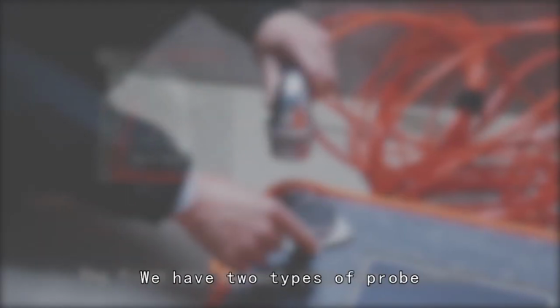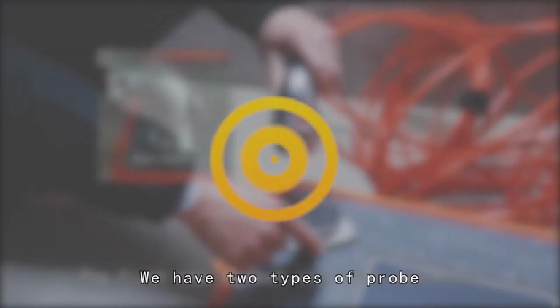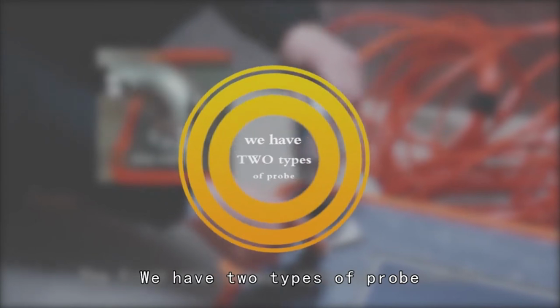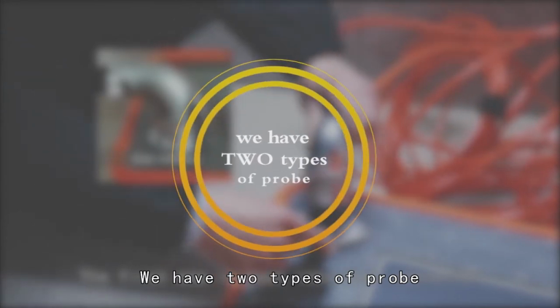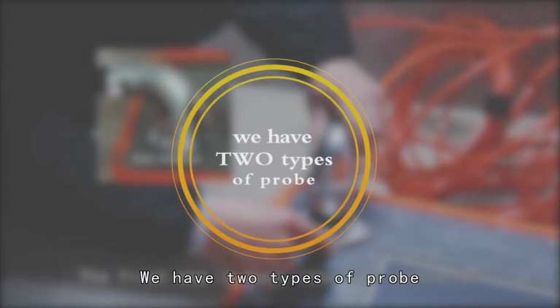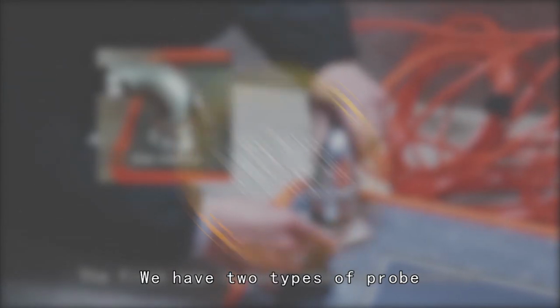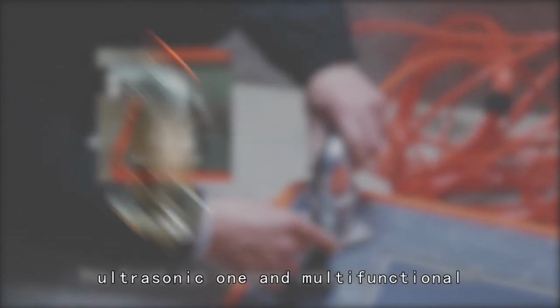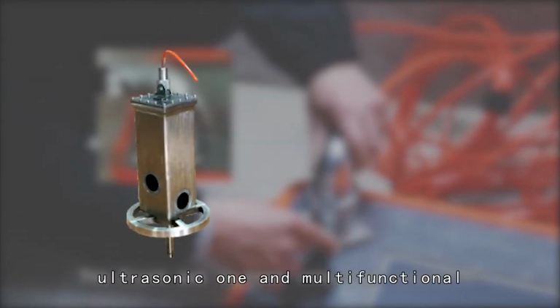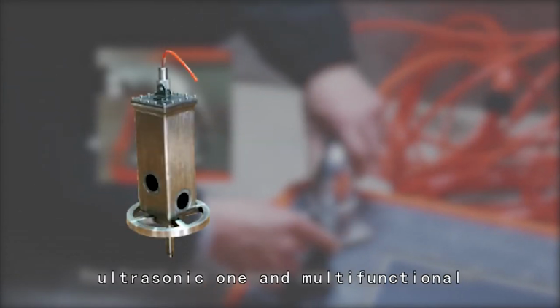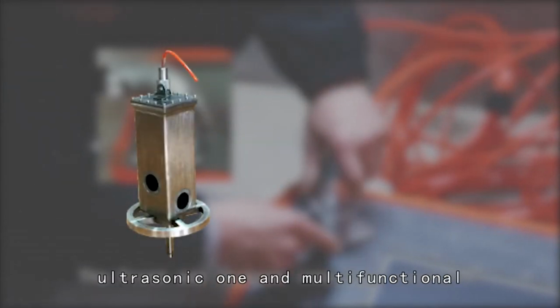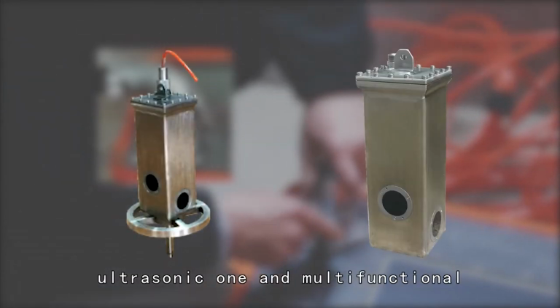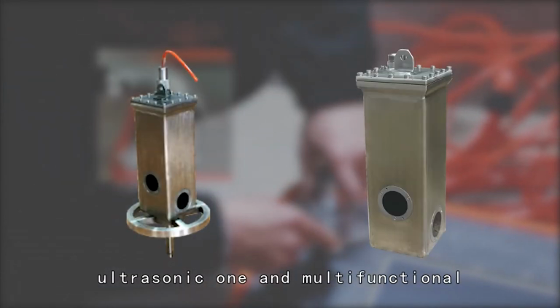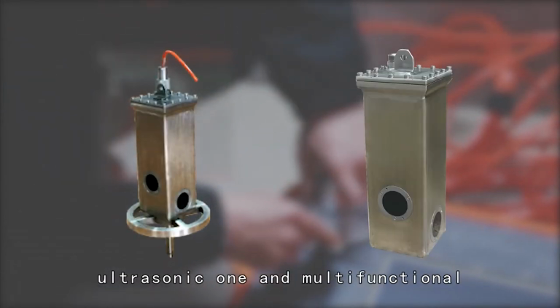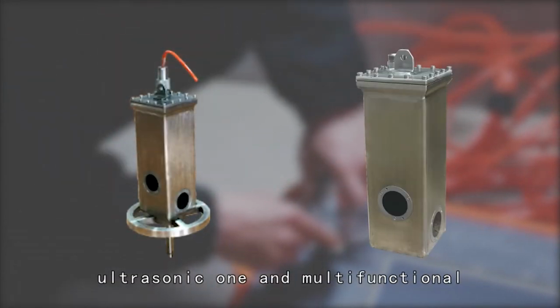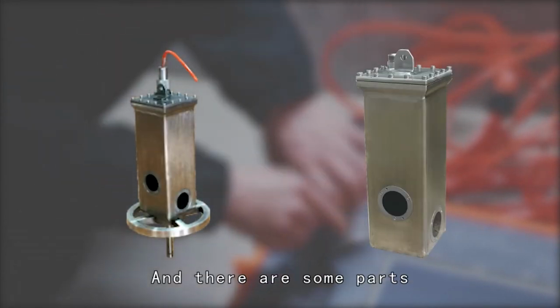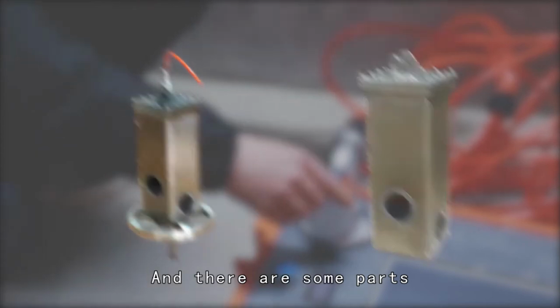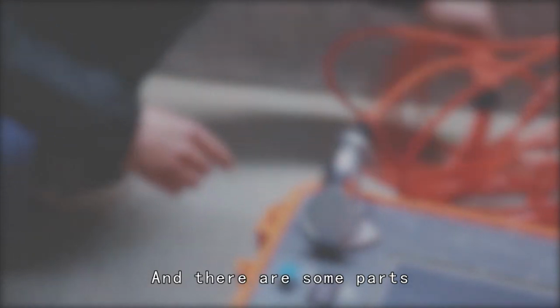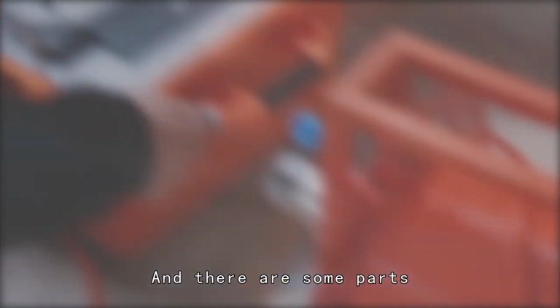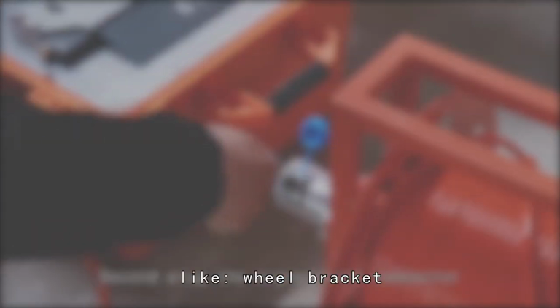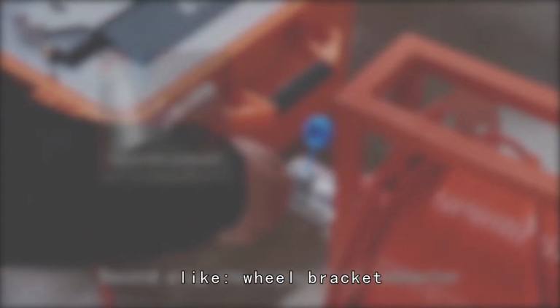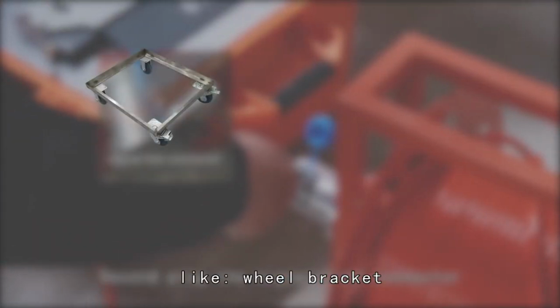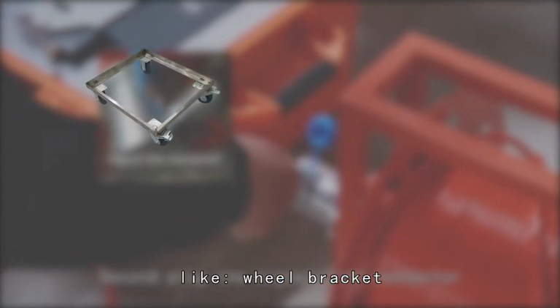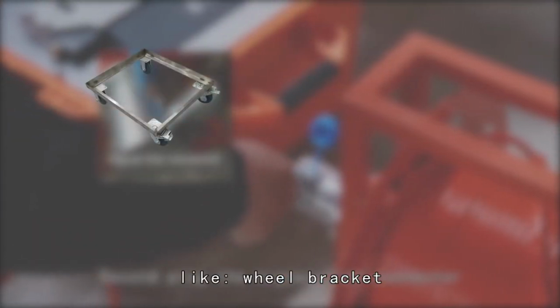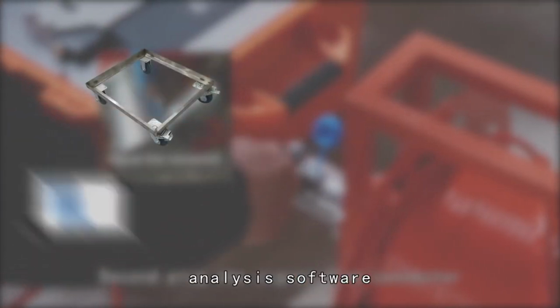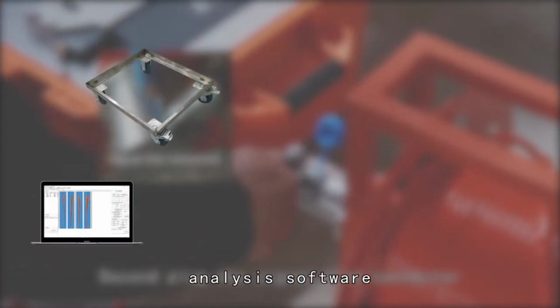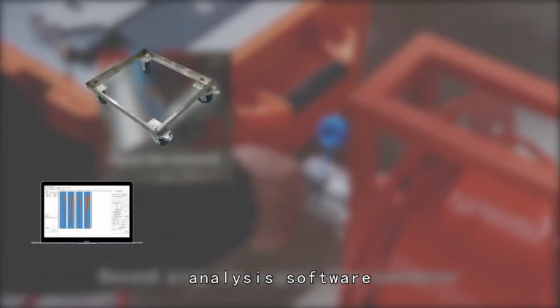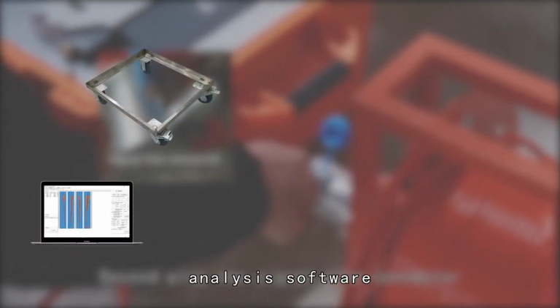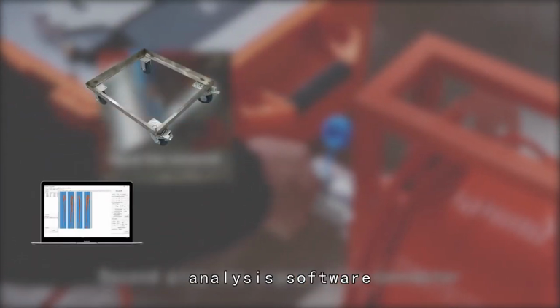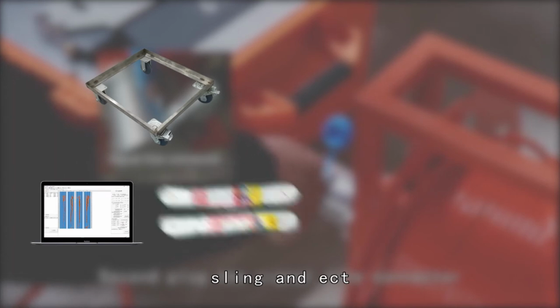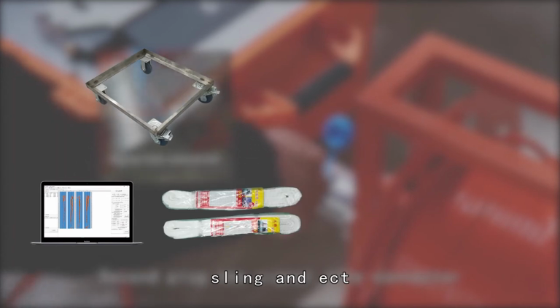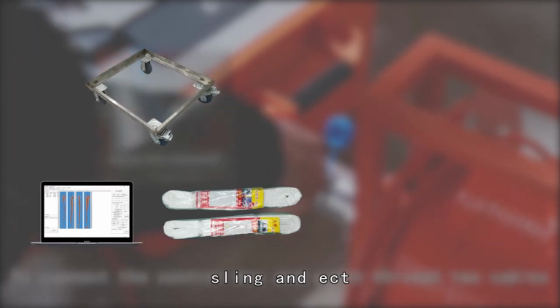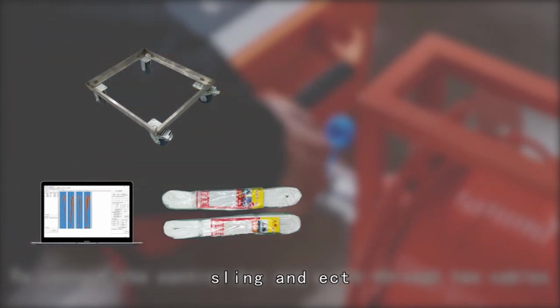We have two types of prop: ultrasonic one and multifunctional. And there are some parts like wheel bracket, analysis software, sling and etc.